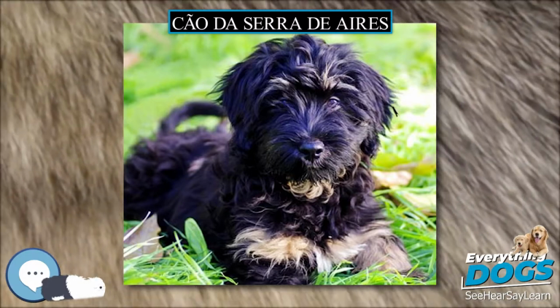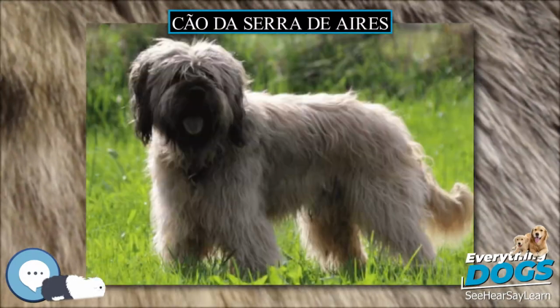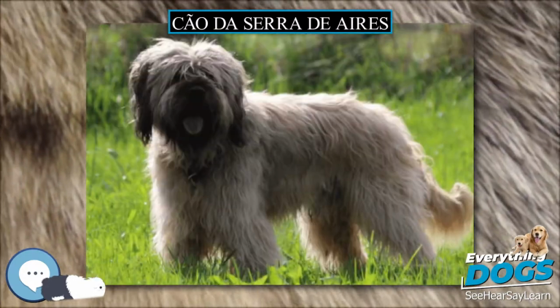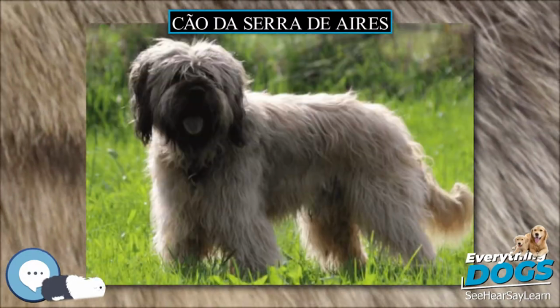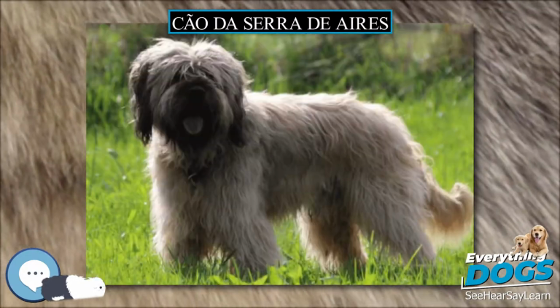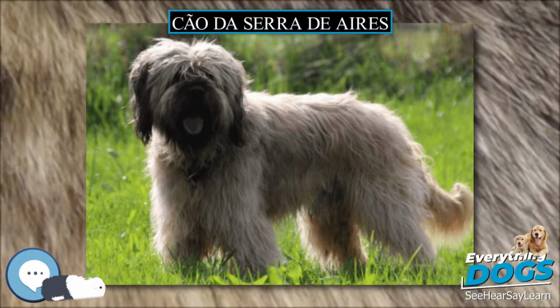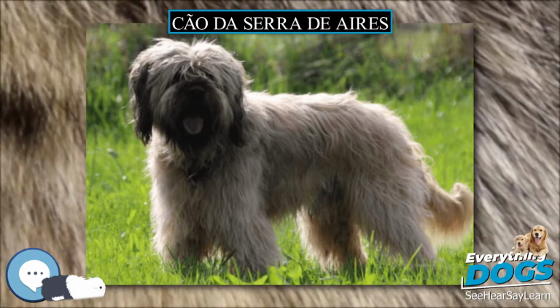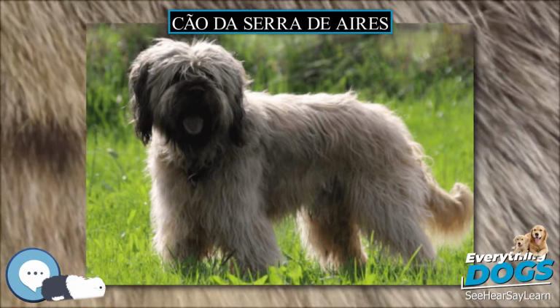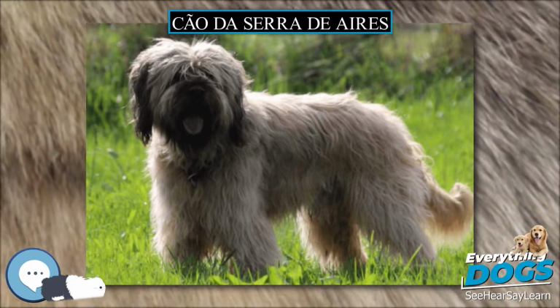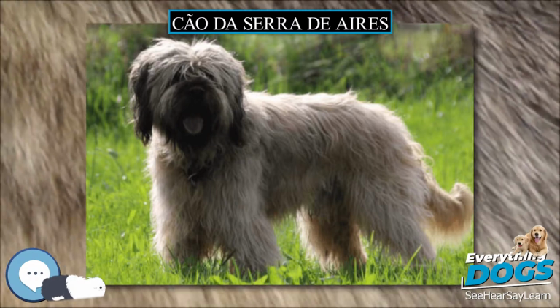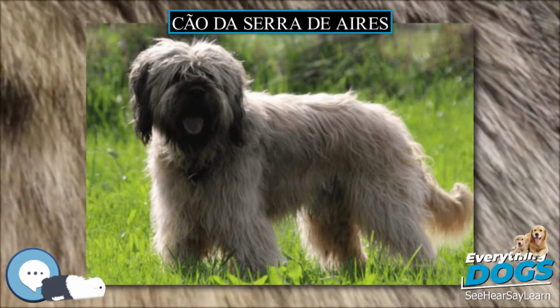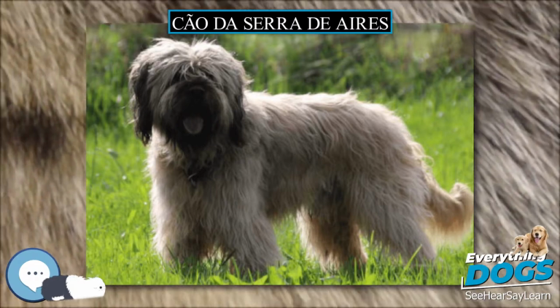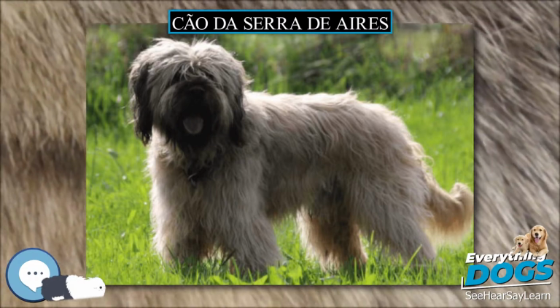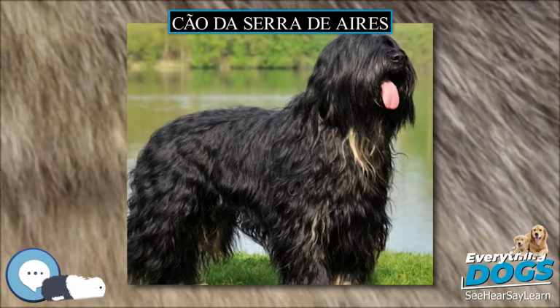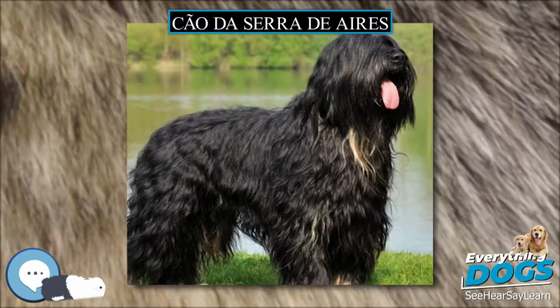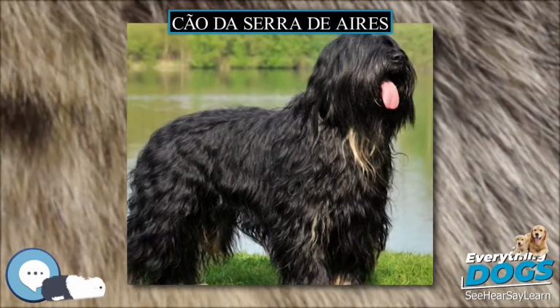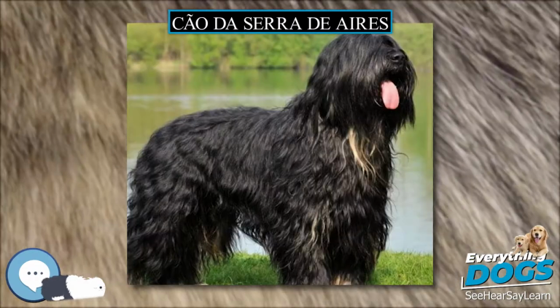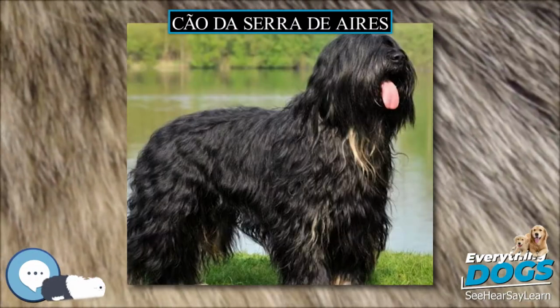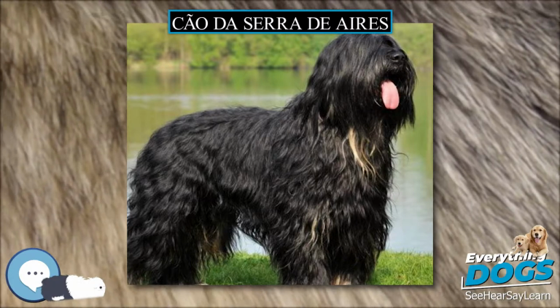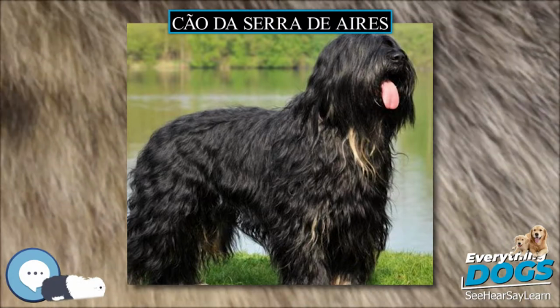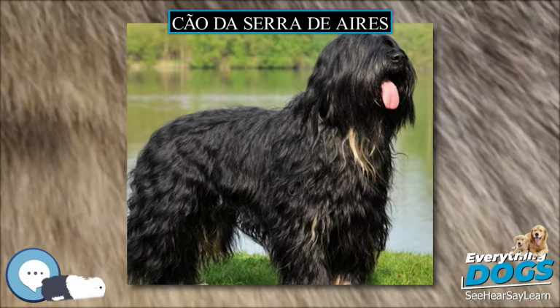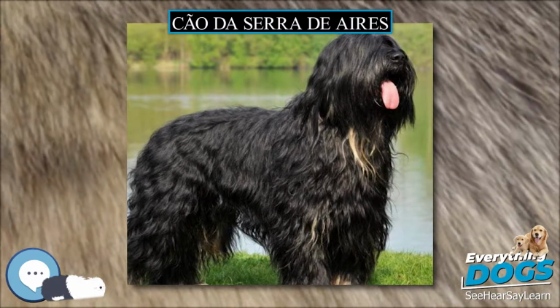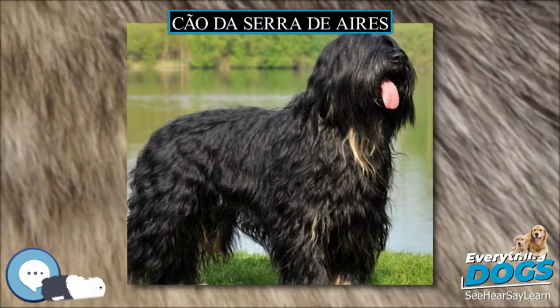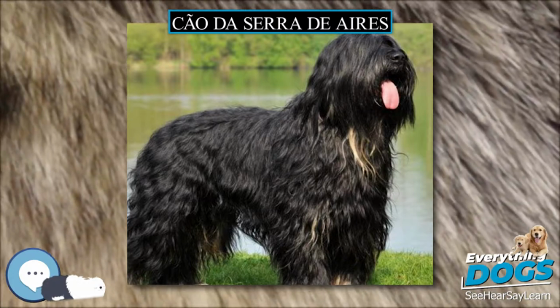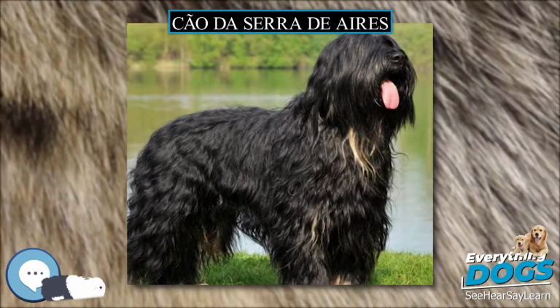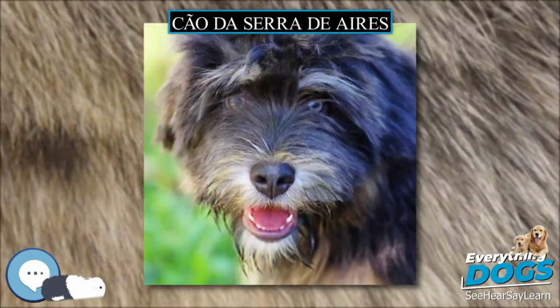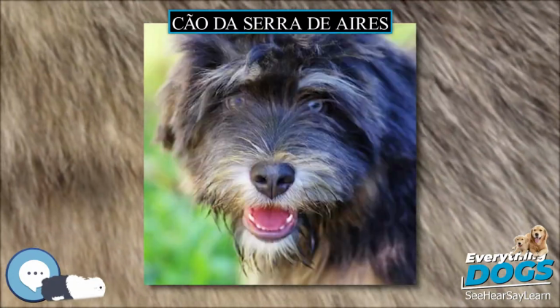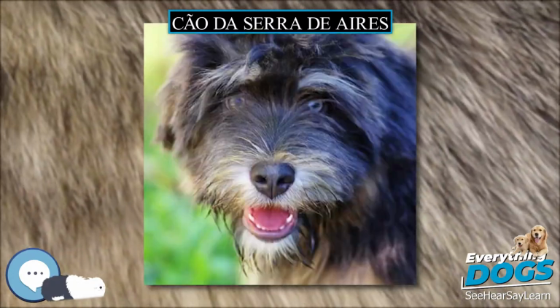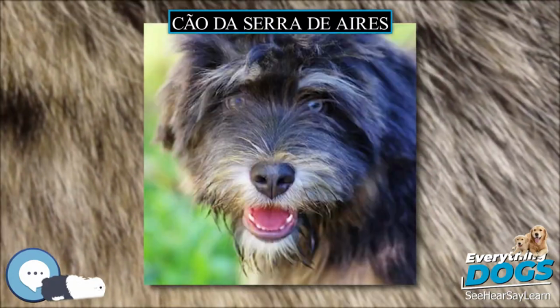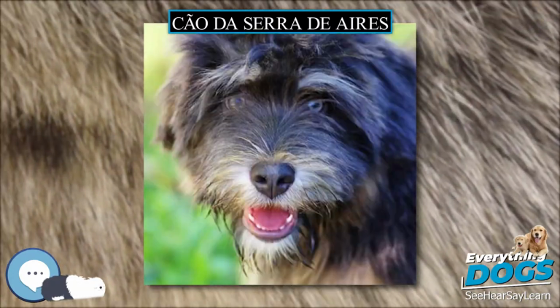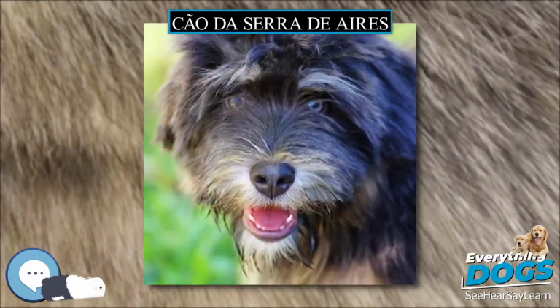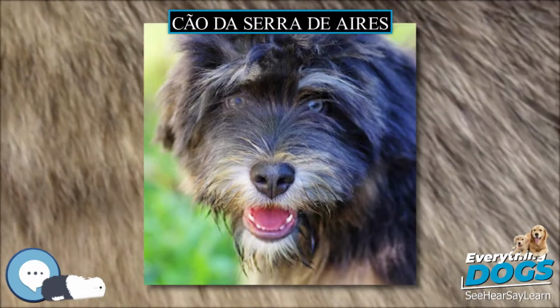Typical coat colors include yellow, chestnut, gray, fawn, wolf gray, fula (yellow-brindle), and black with tan marks. White hairs may be mixed in with the coat, but there should be no large white patches.